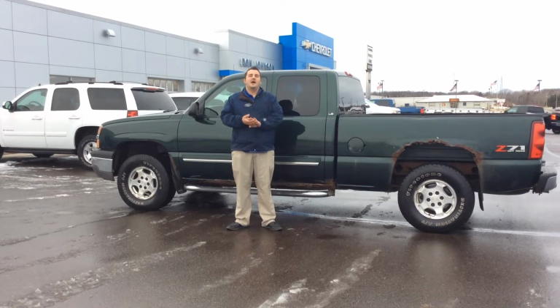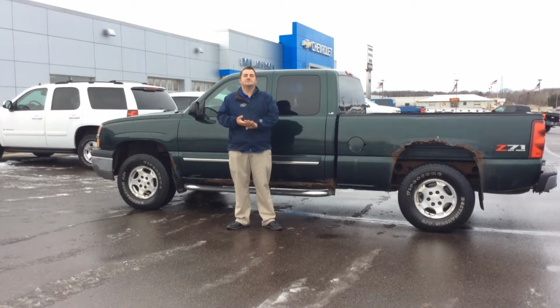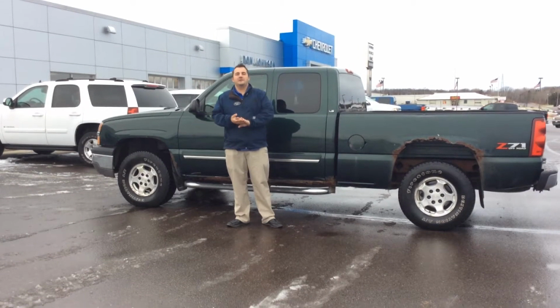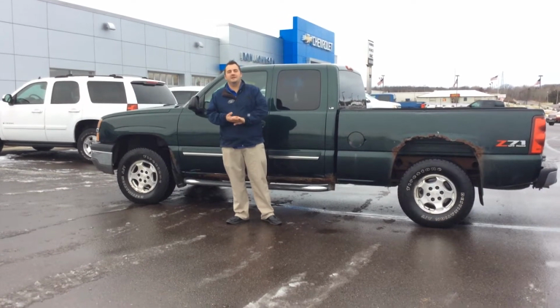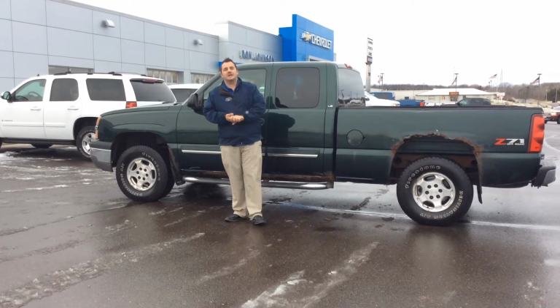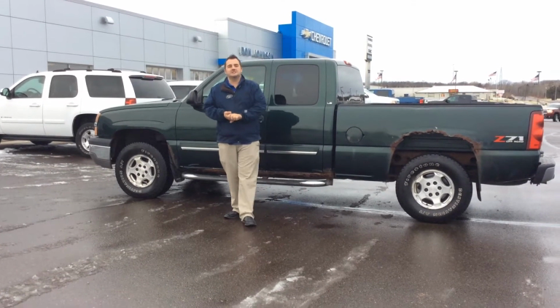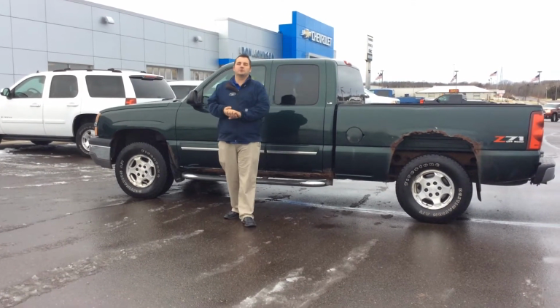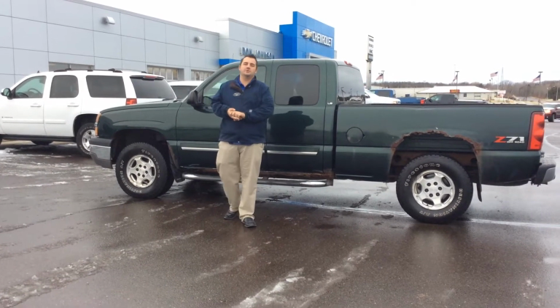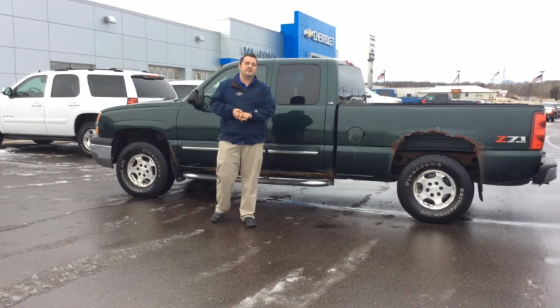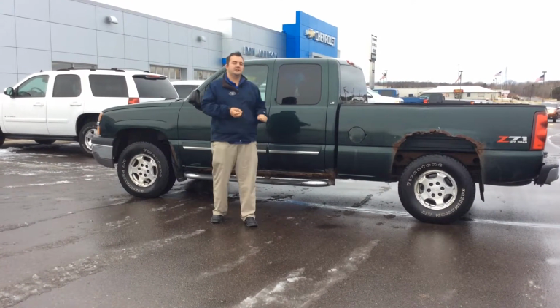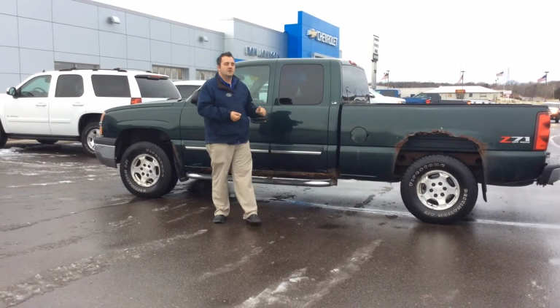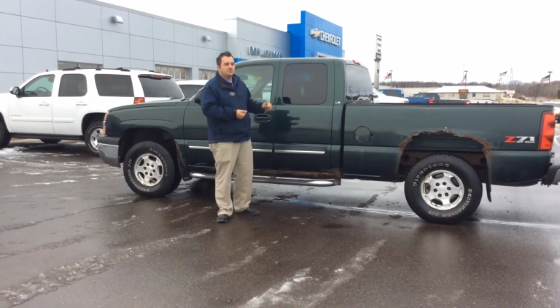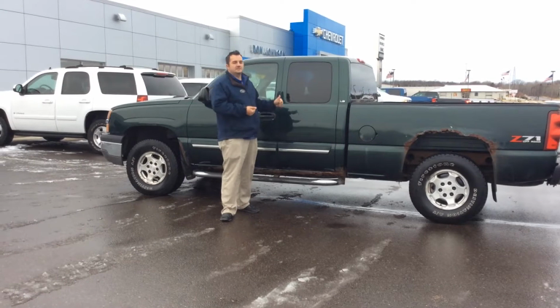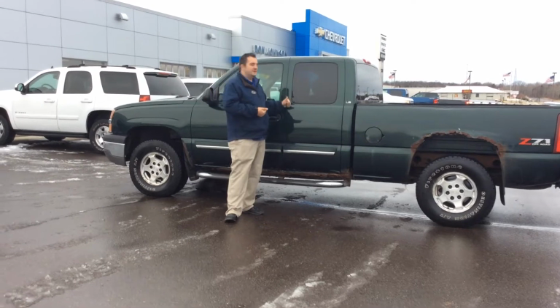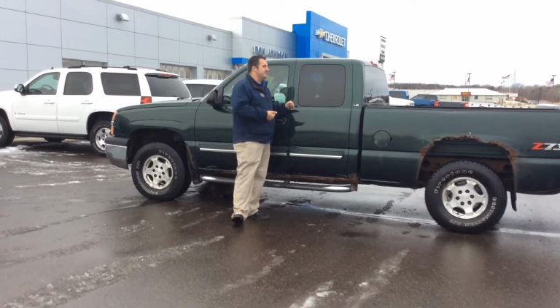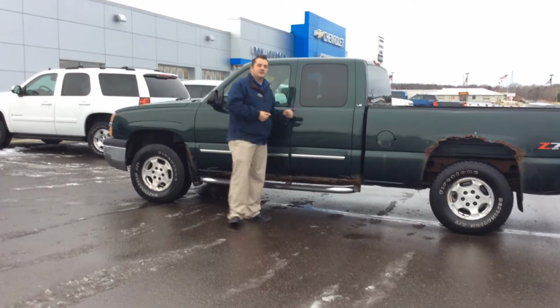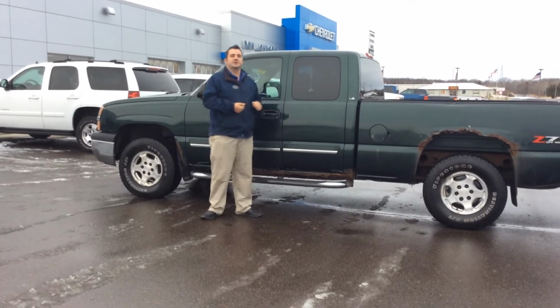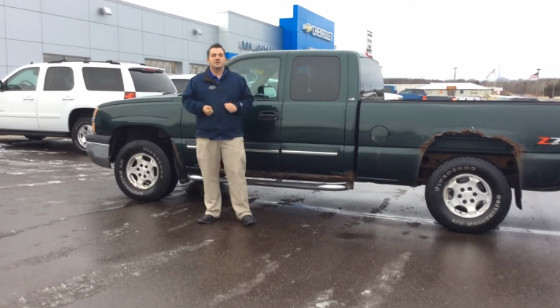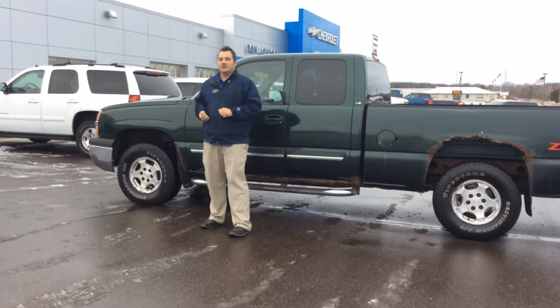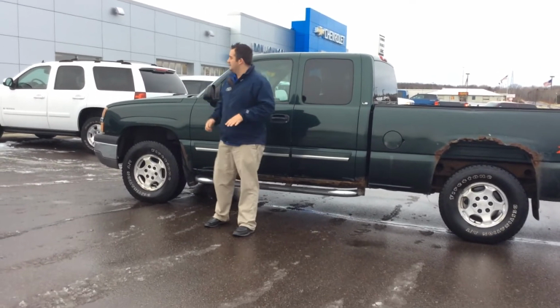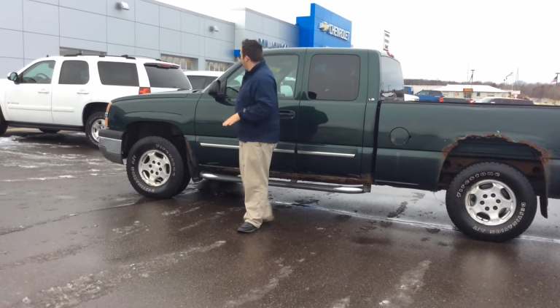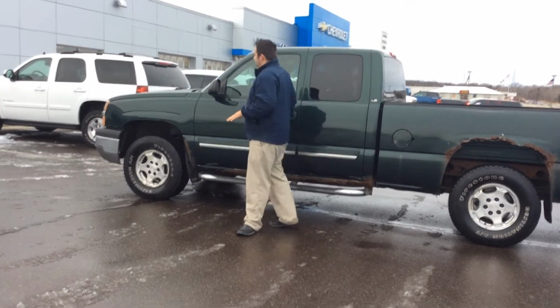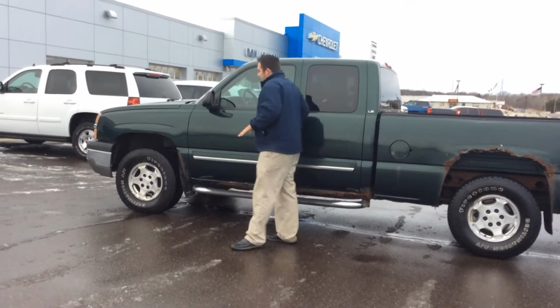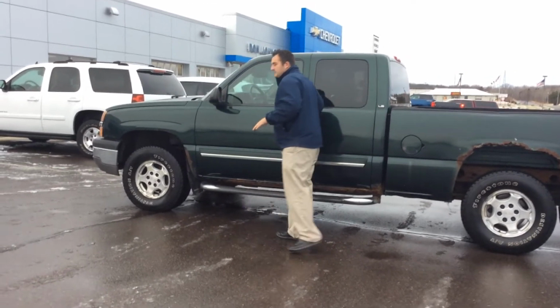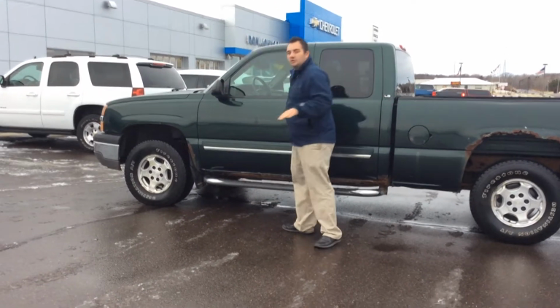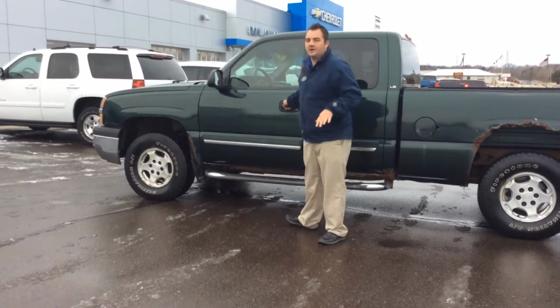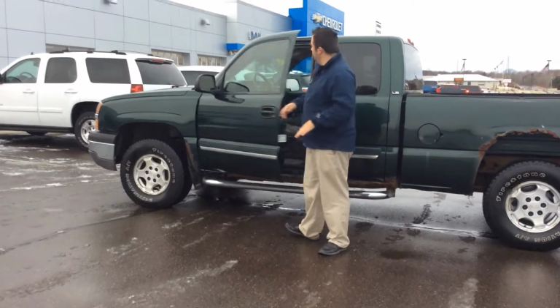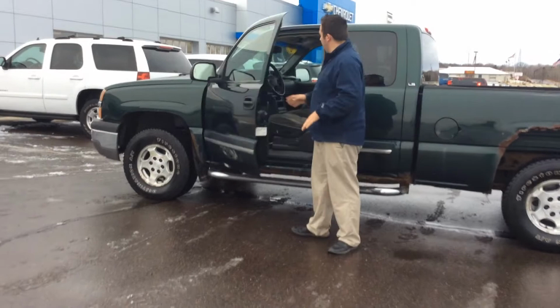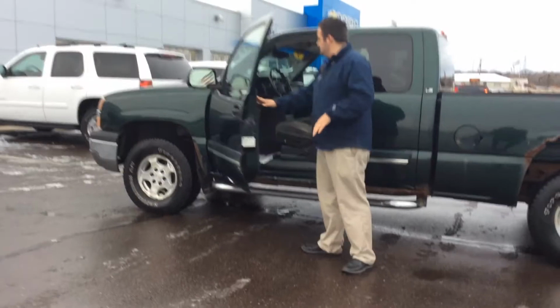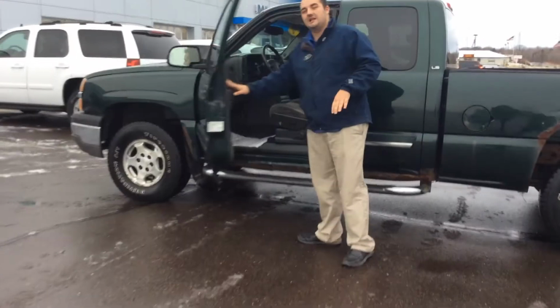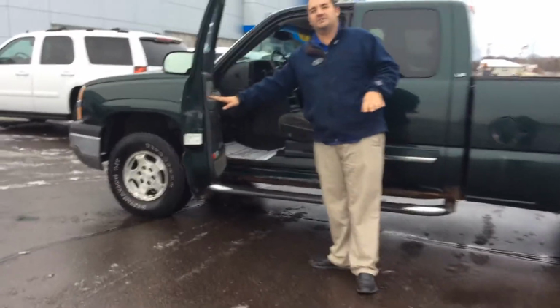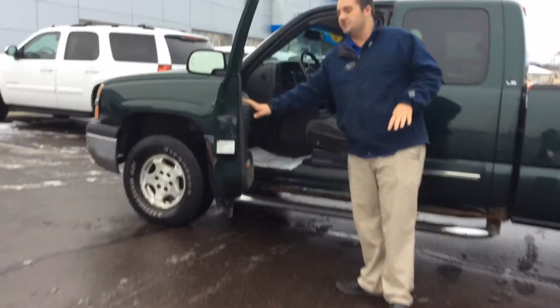Hi, this is Matt here at Don Johnson Motors to show you this very nice 2003 Chevy pickup truck. Like I said, it's a little bit older, but definitely has a lot of nice features.